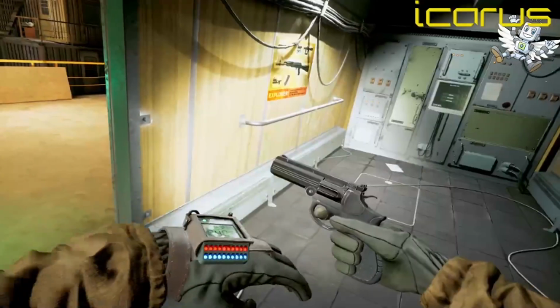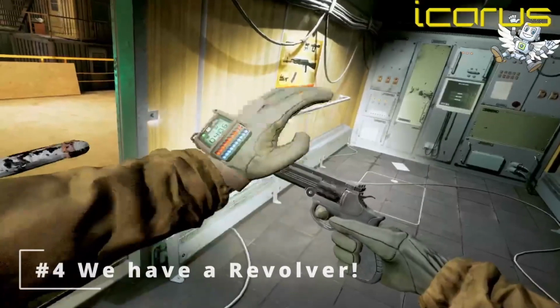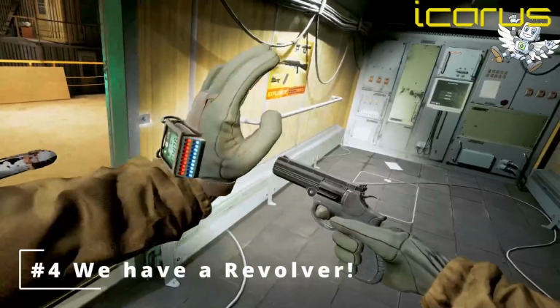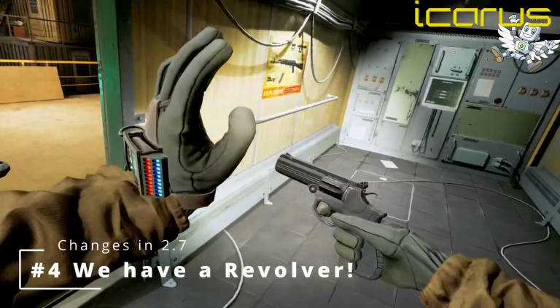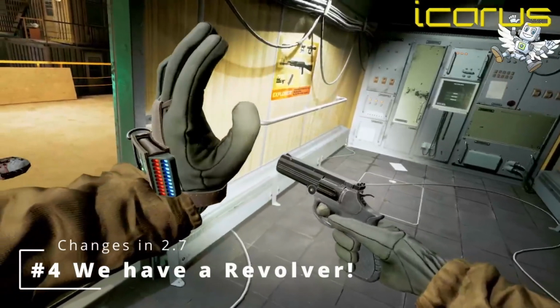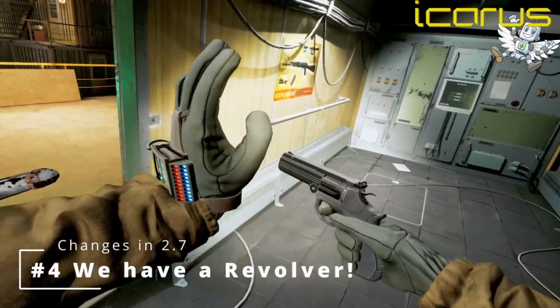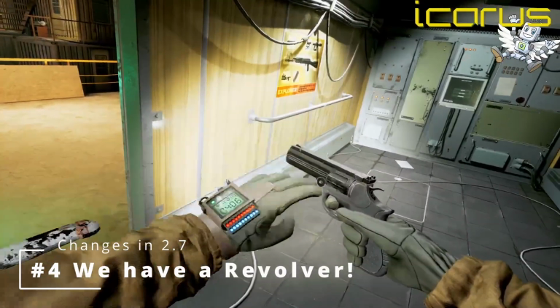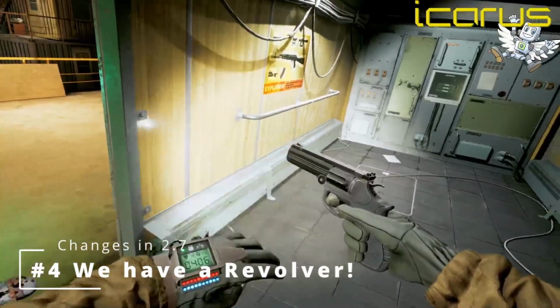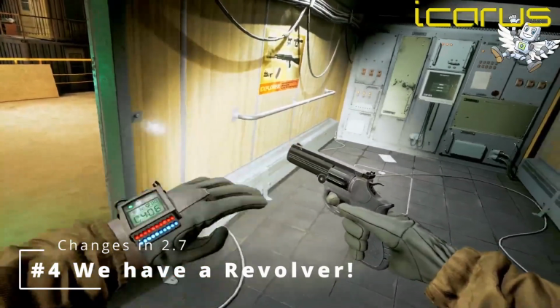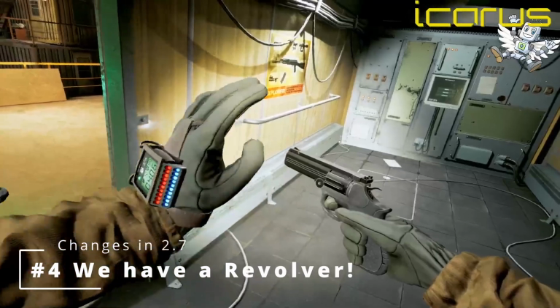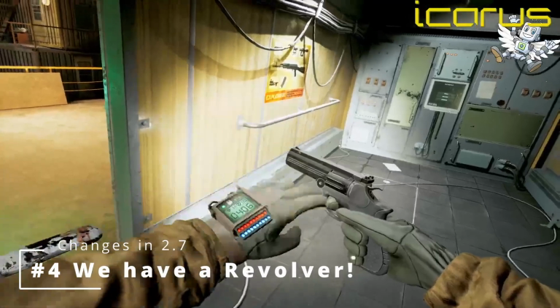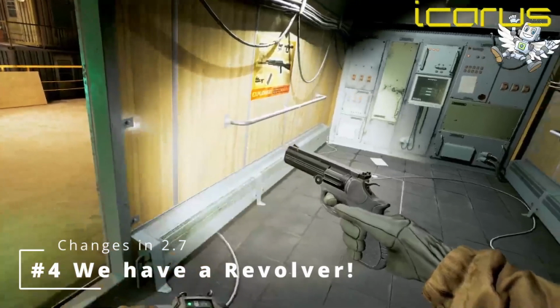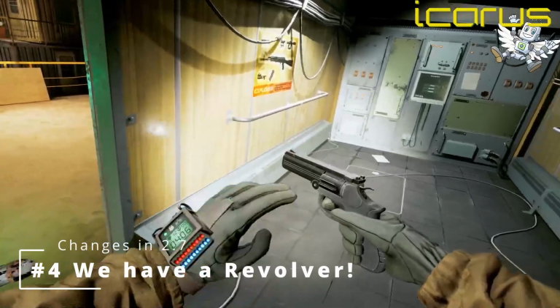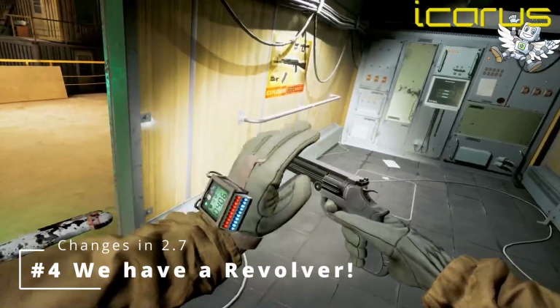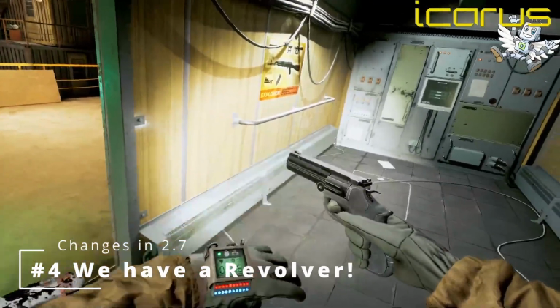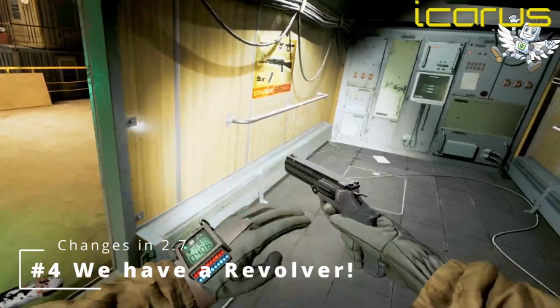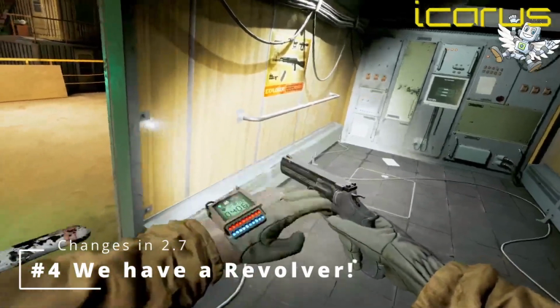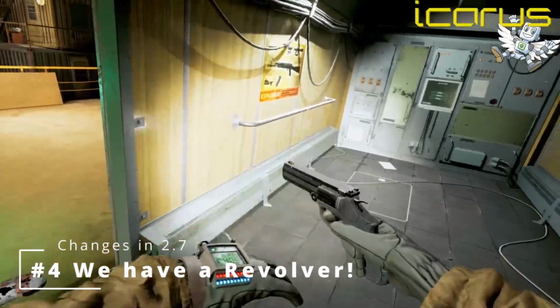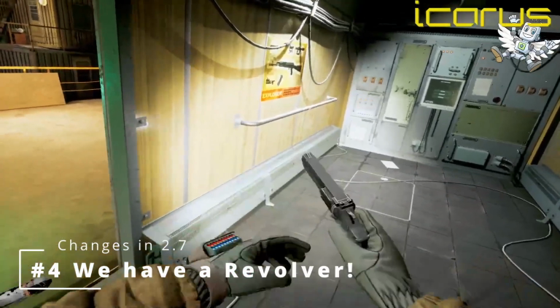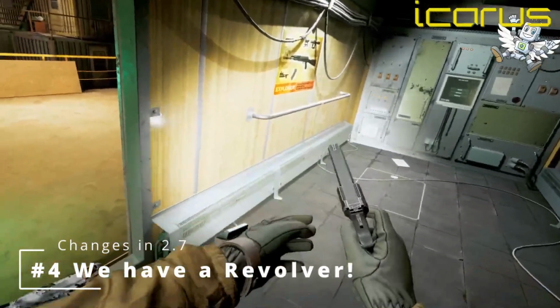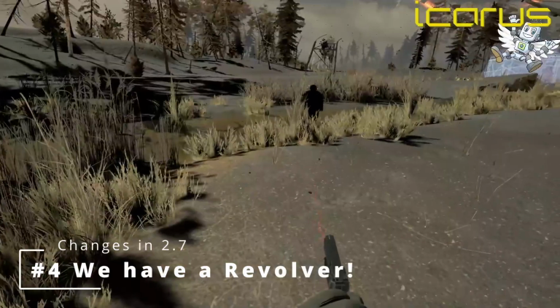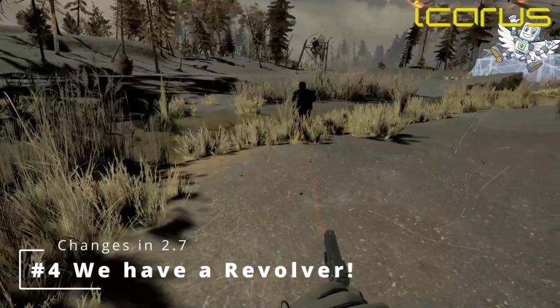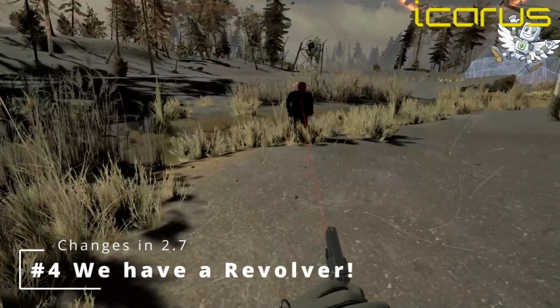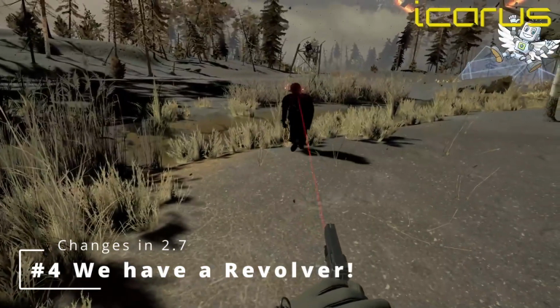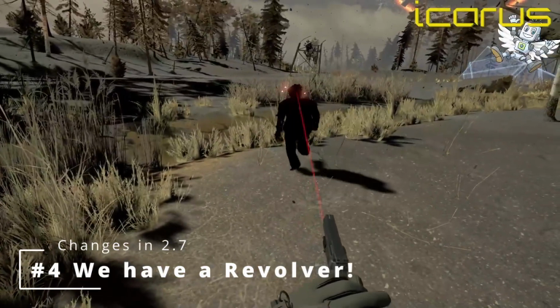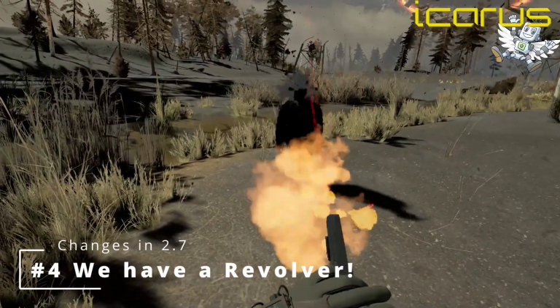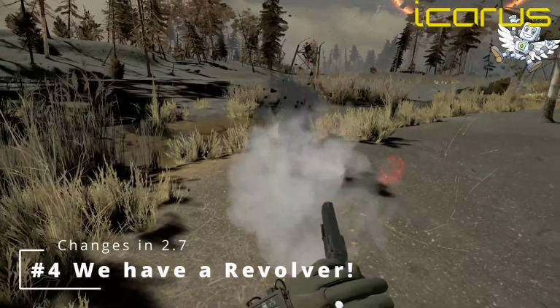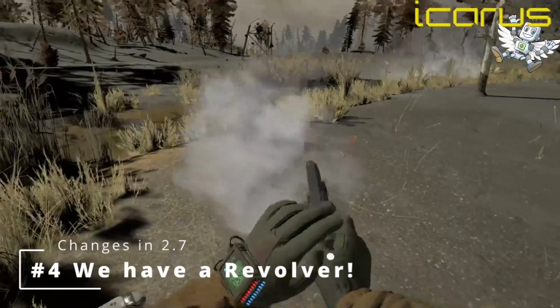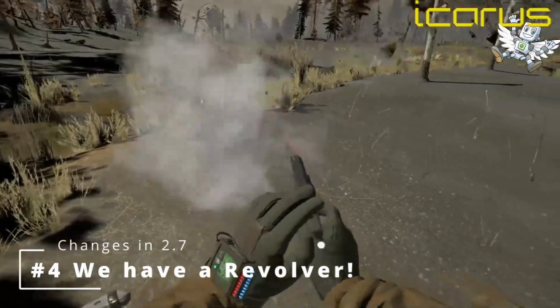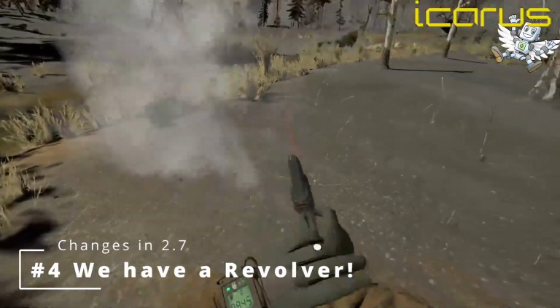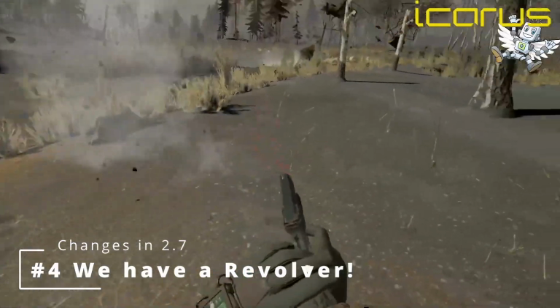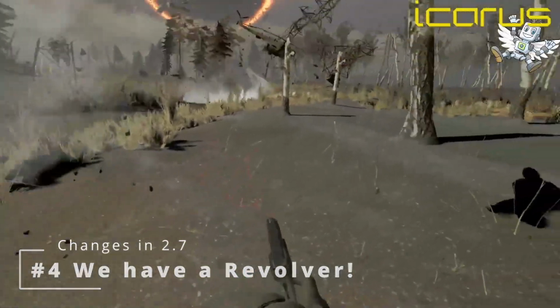And finally, the biggest change is that they've now added a revolver. It uses the same rounds as the Desert Eagle and now we can finally get our ocelot on and fan the hammer cowboy style.